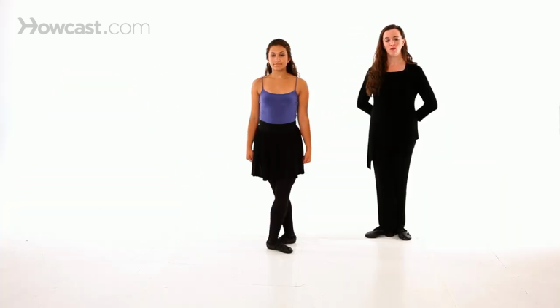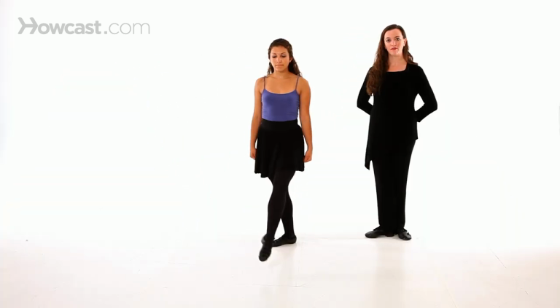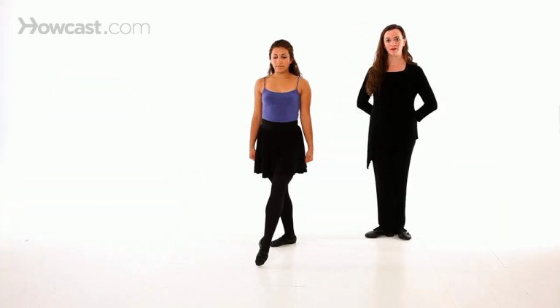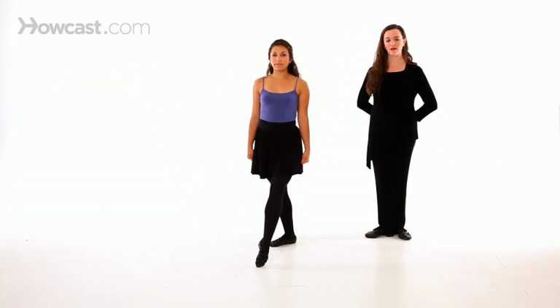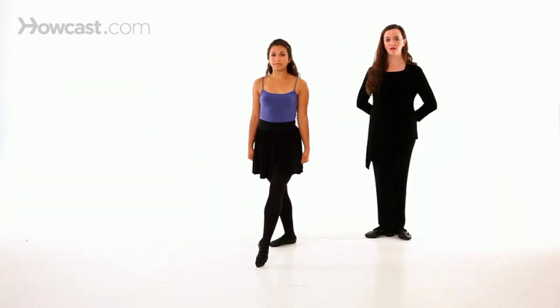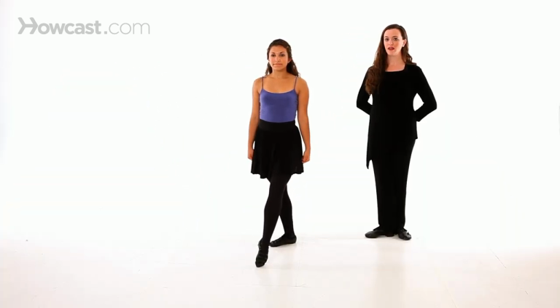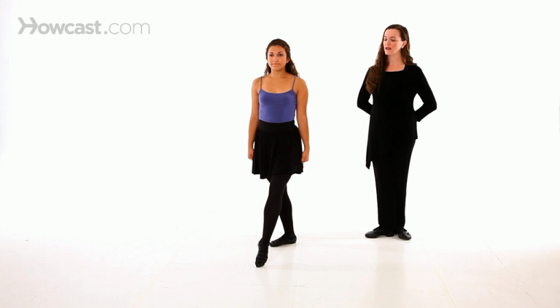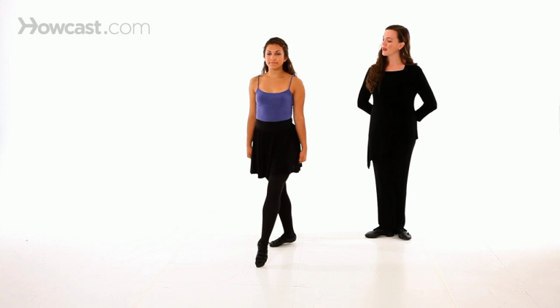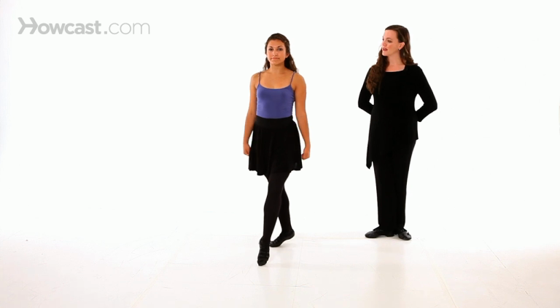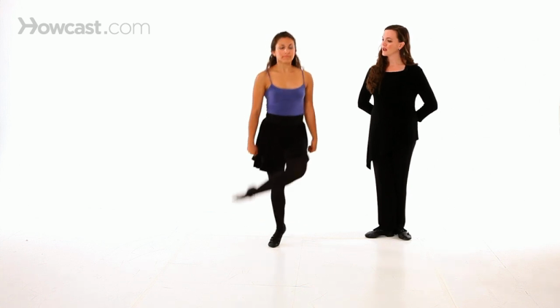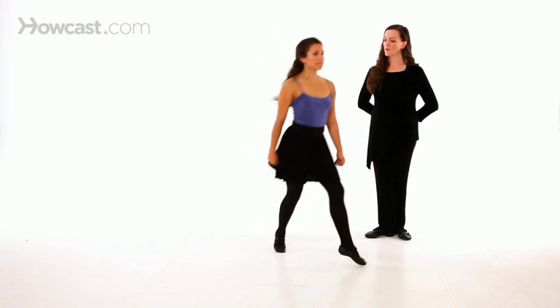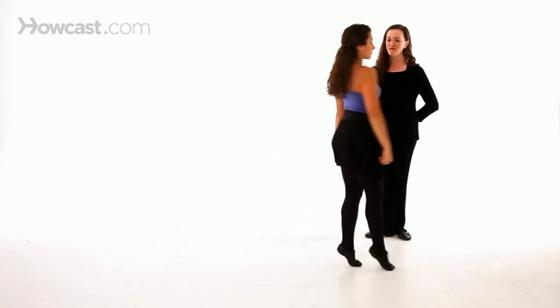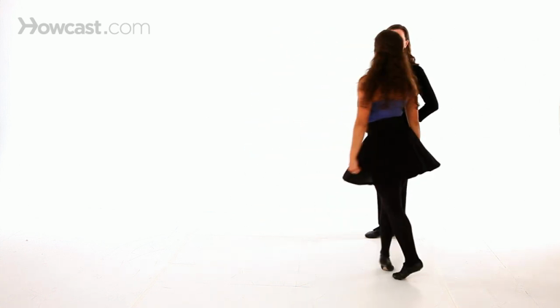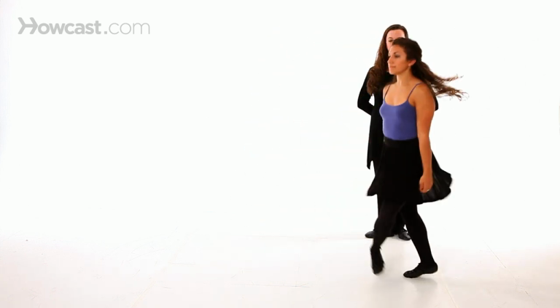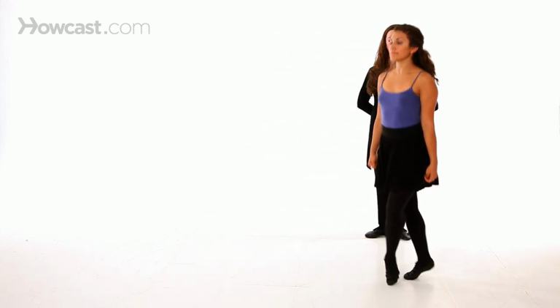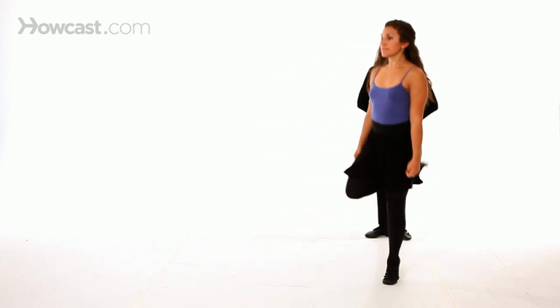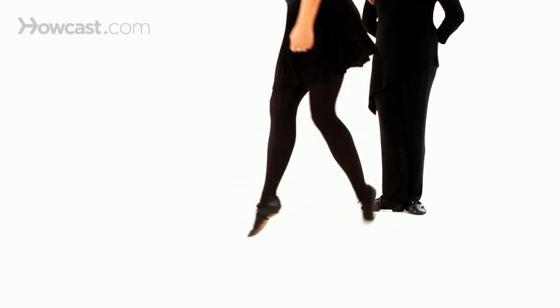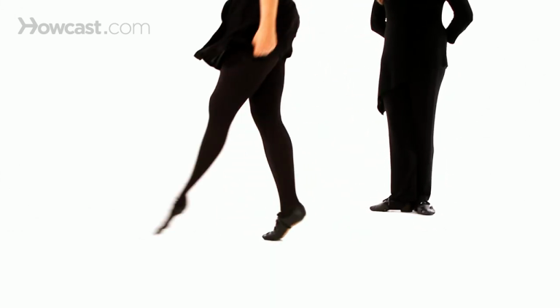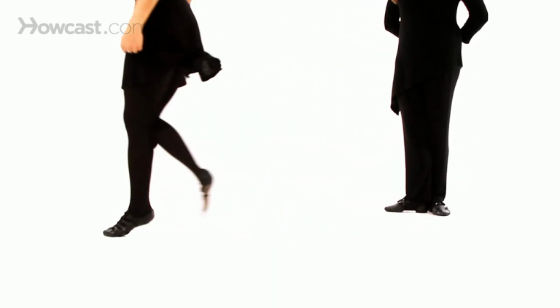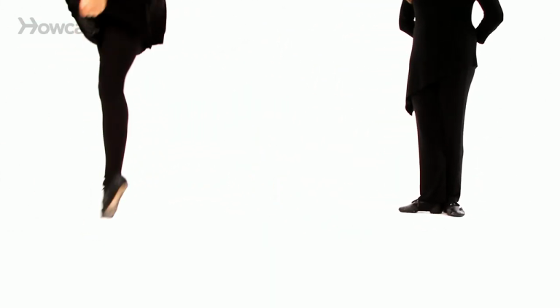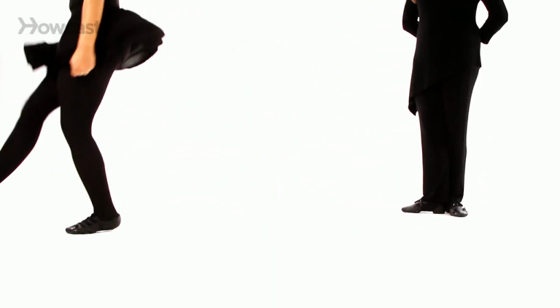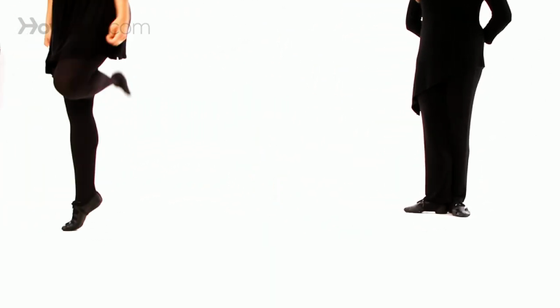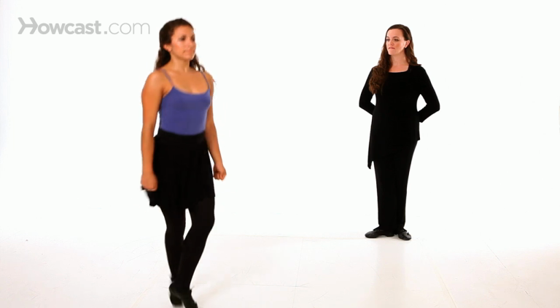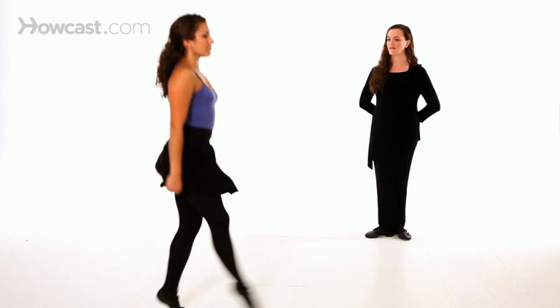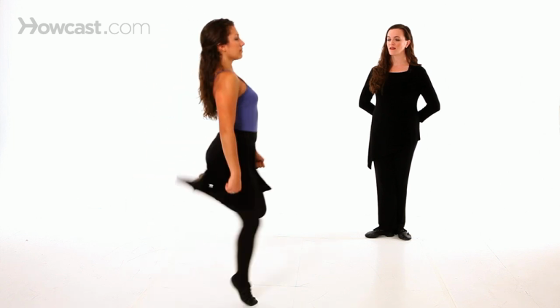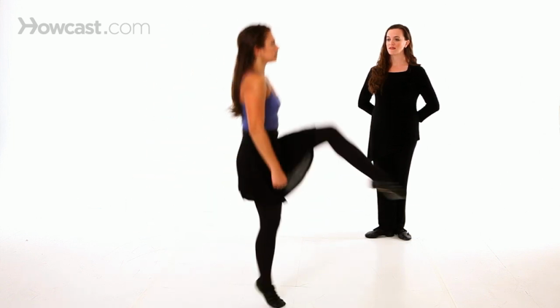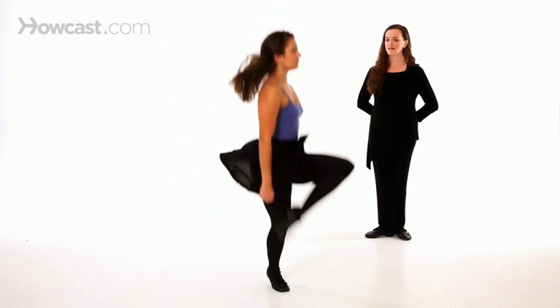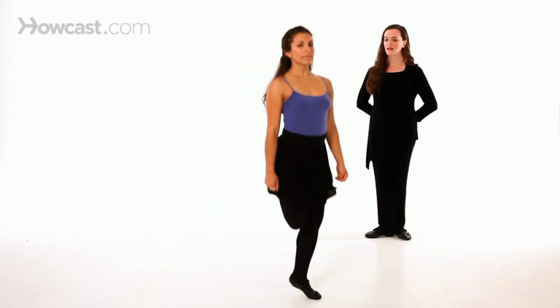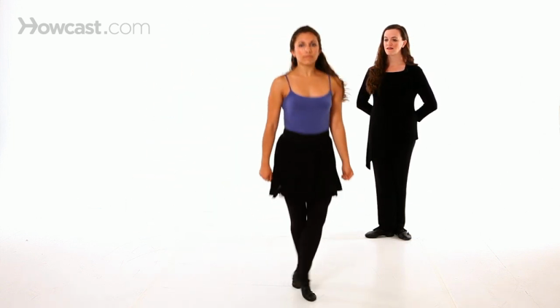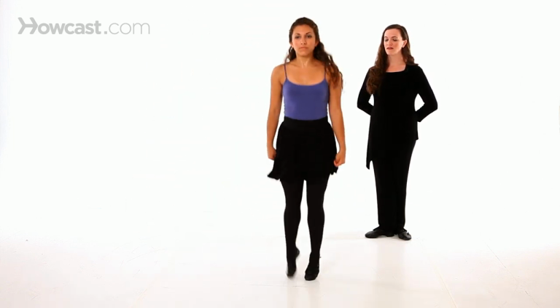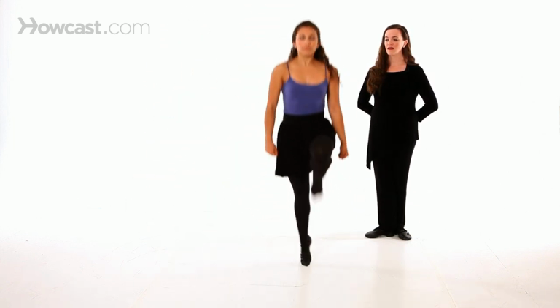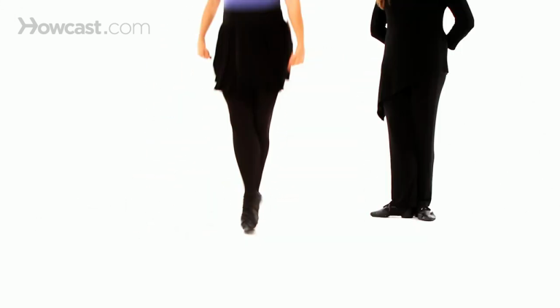We'll count that for you now. Ready, and hop 1, and 2, and 3, and 4, and 5, 6, 7, 8.